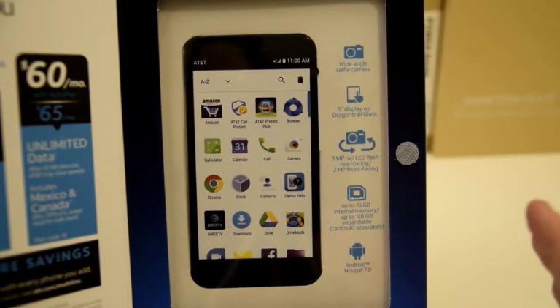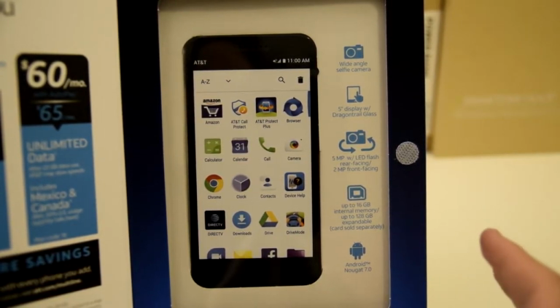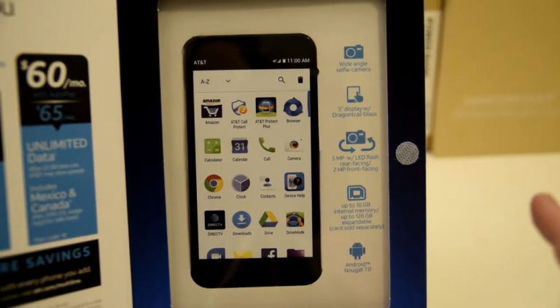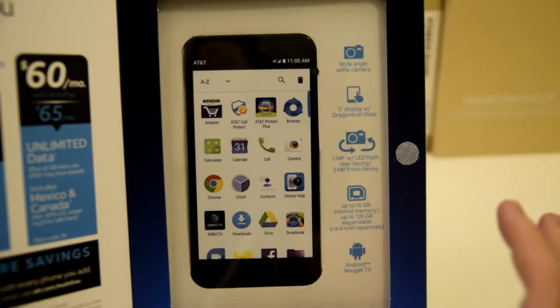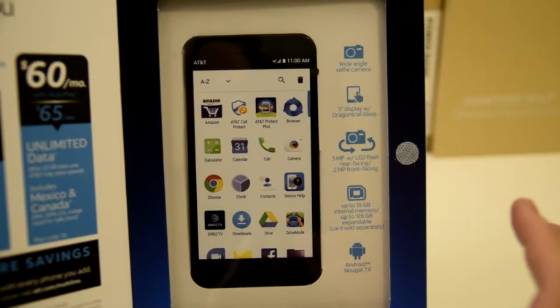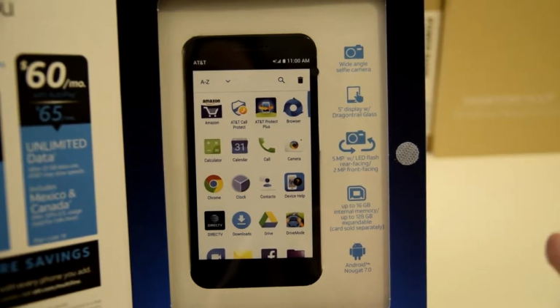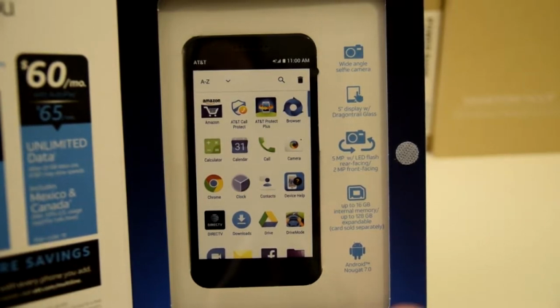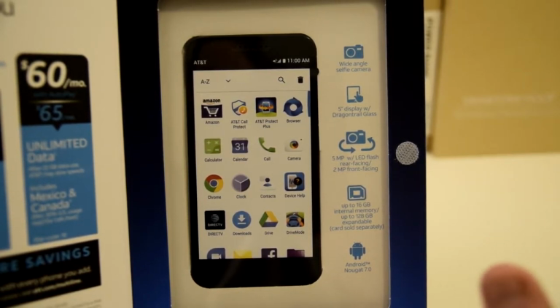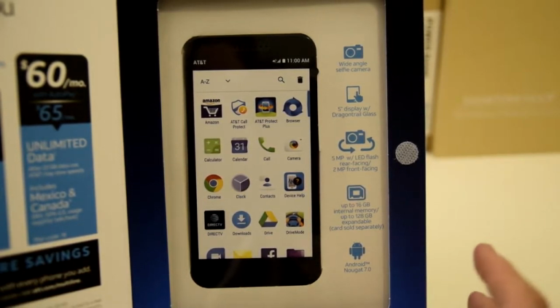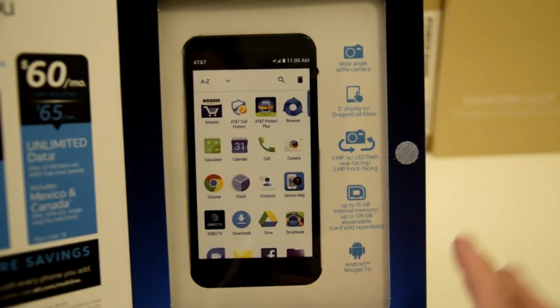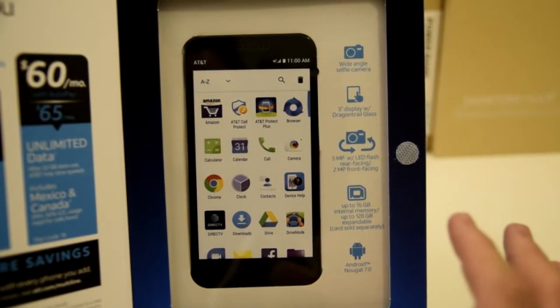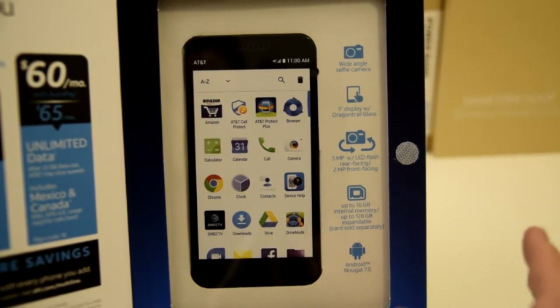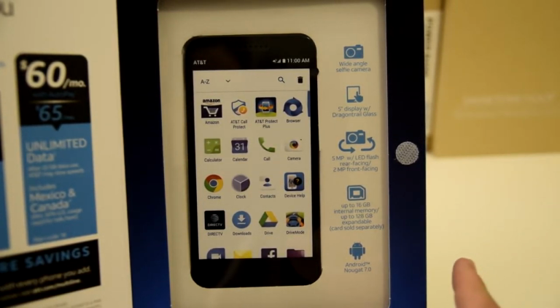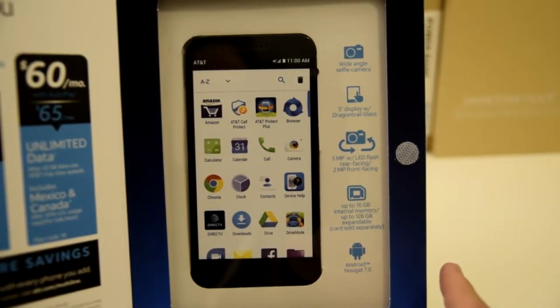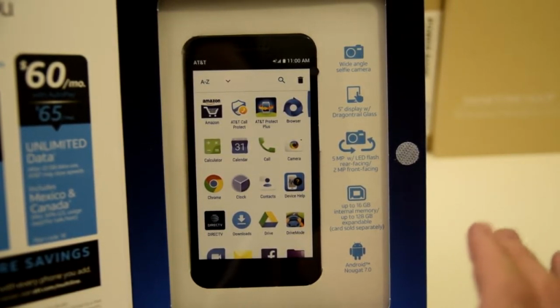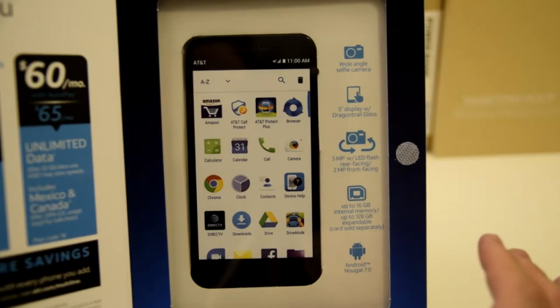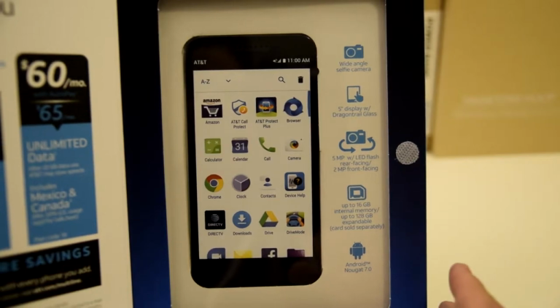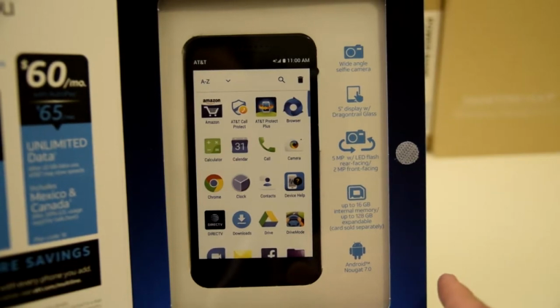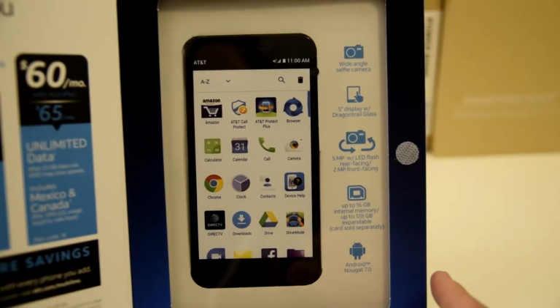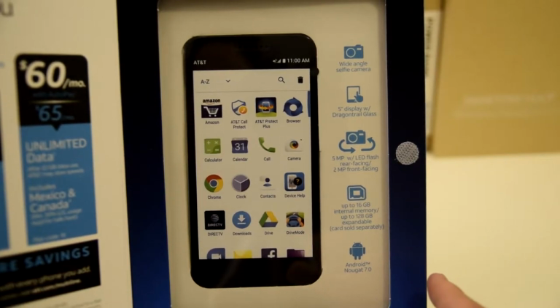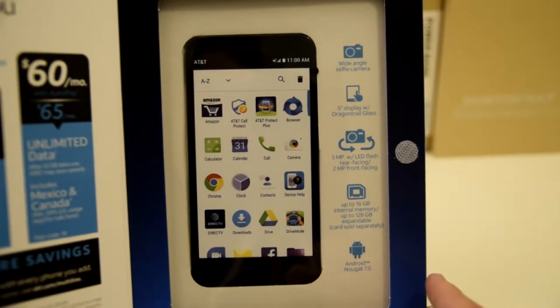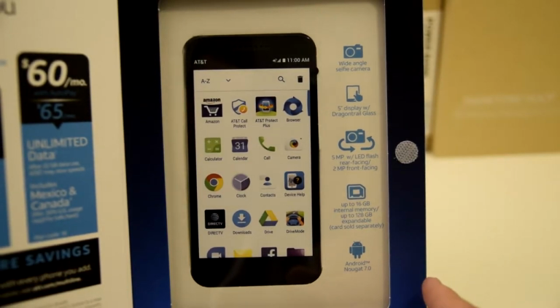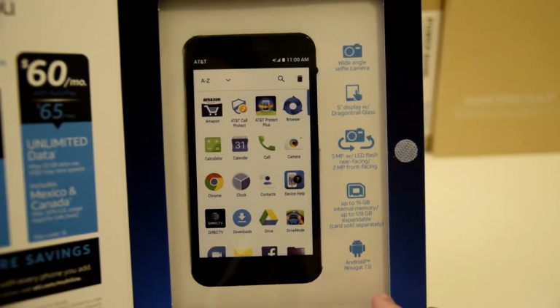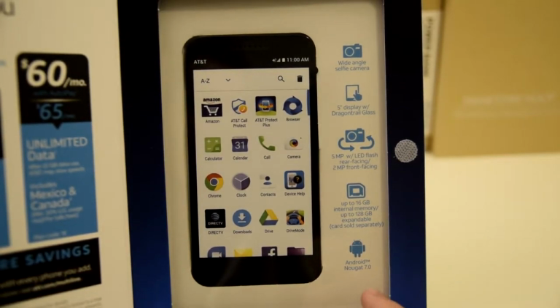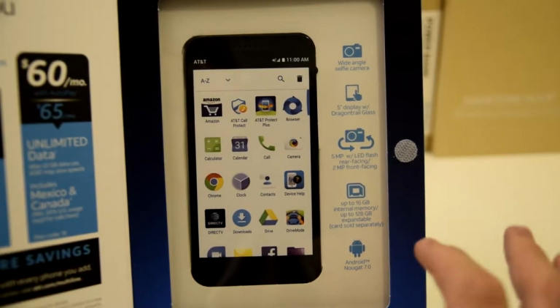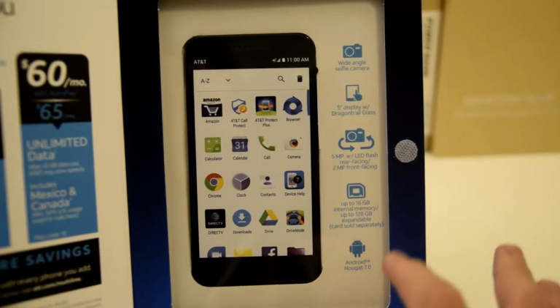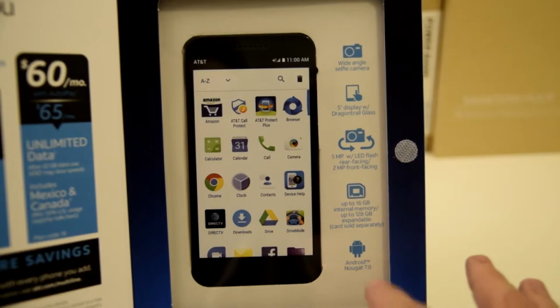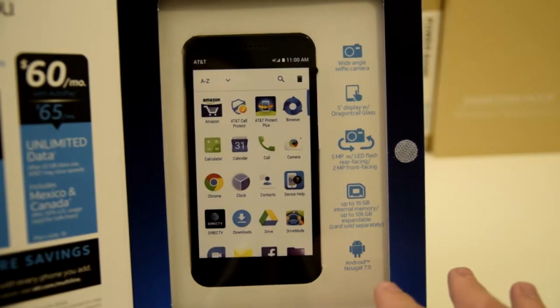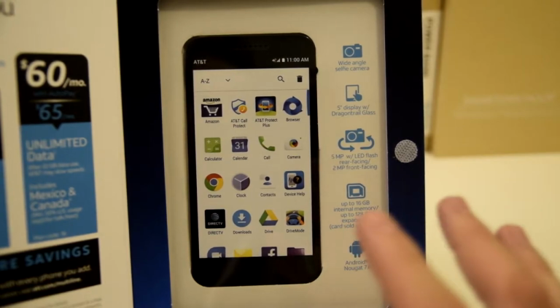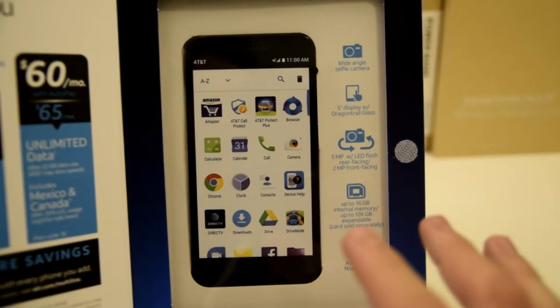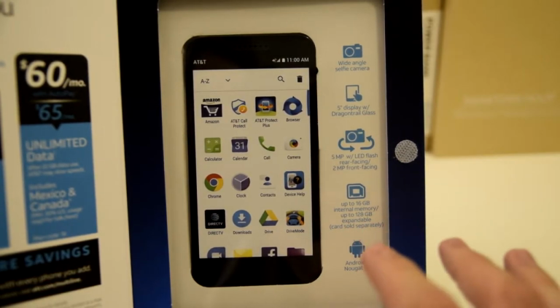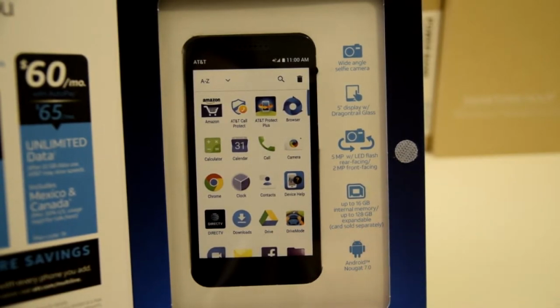If you guys take a lot of pictures, I really do recommend getting at least a 32 gigabyte SD card — maybe a 16, but definitely go ahead and invest in that if you take a lot of photos. And the last thing we have is Android Nougat 7.0, which is really nice to see.